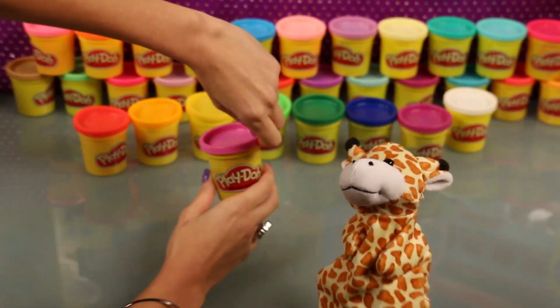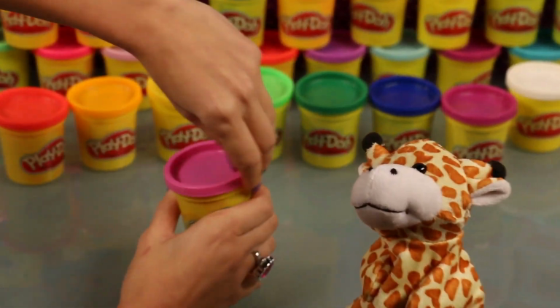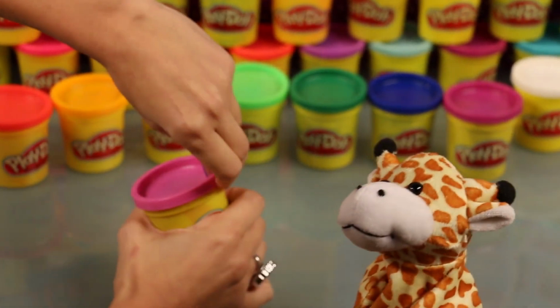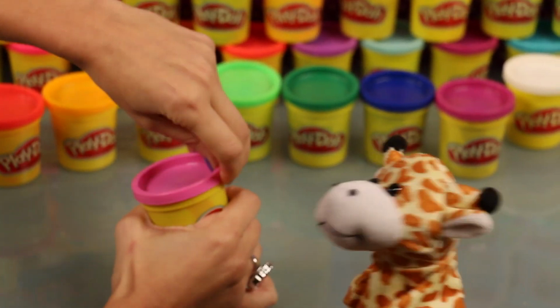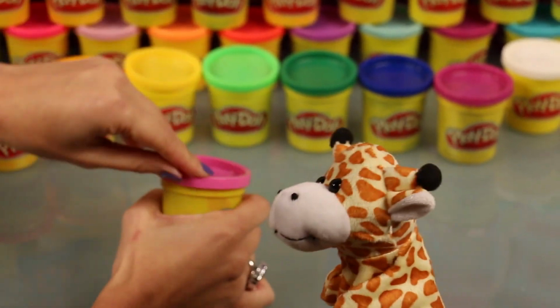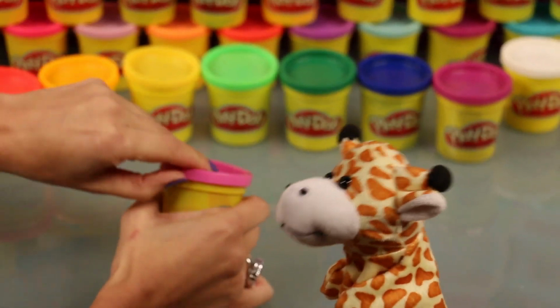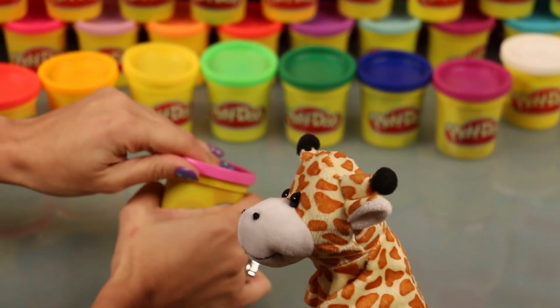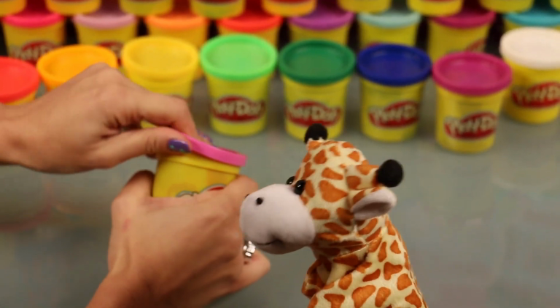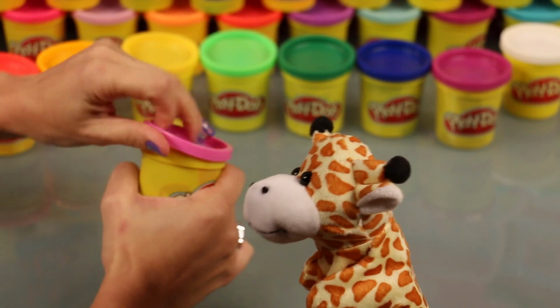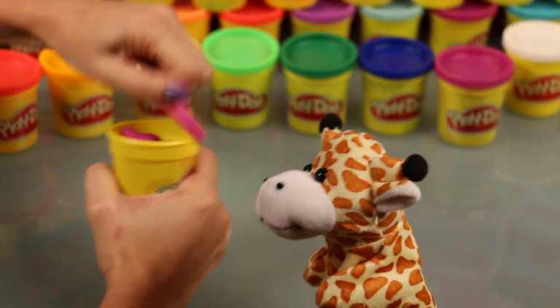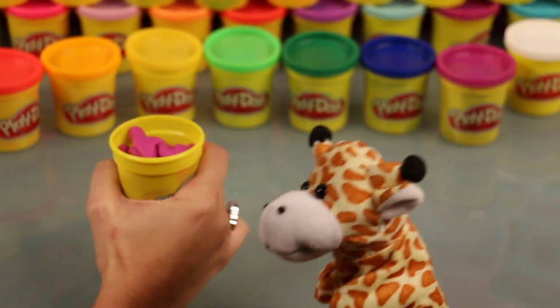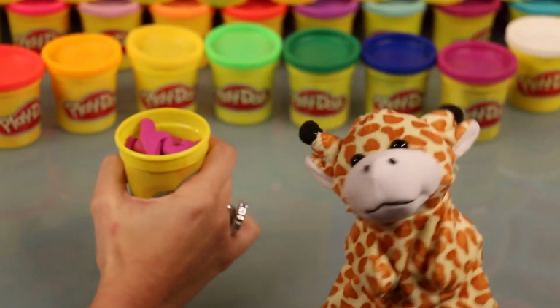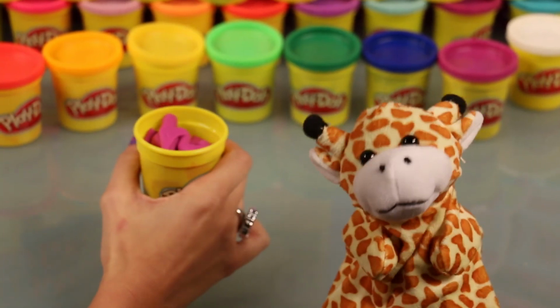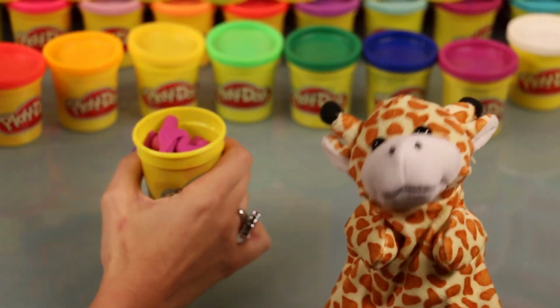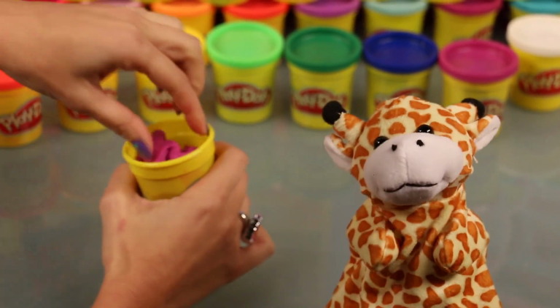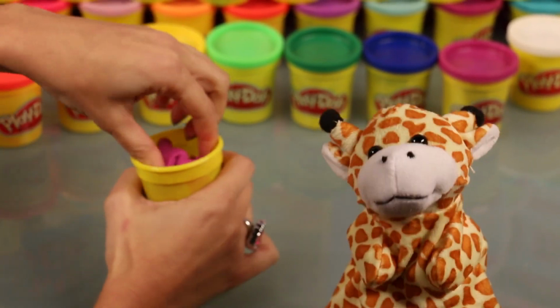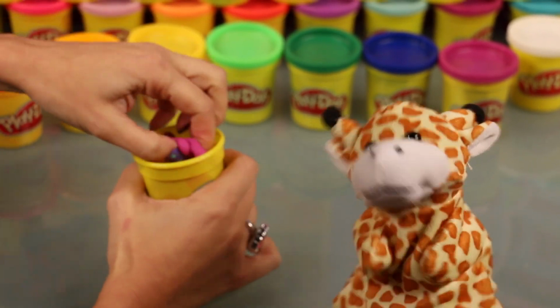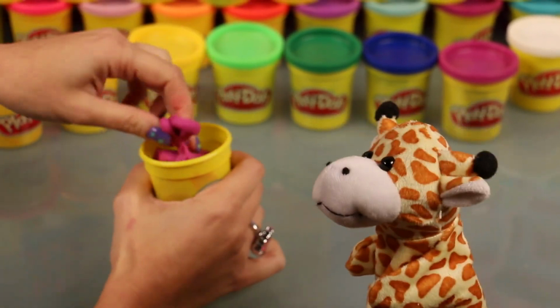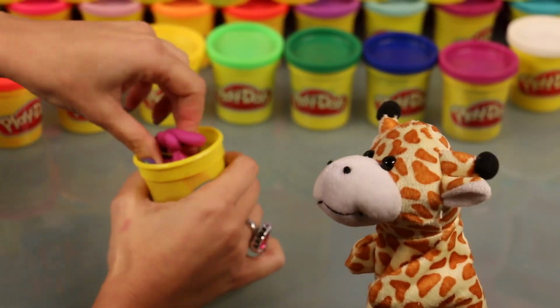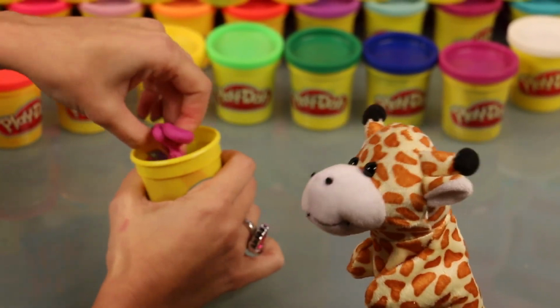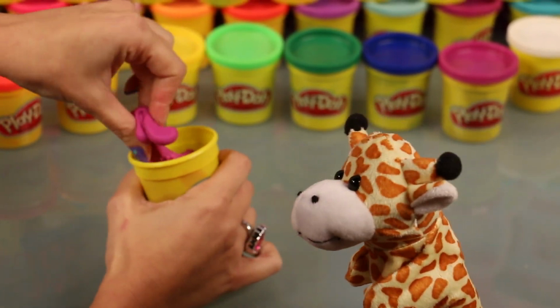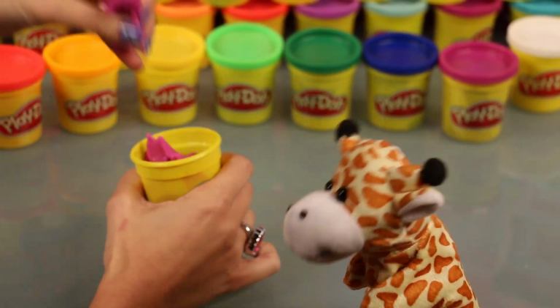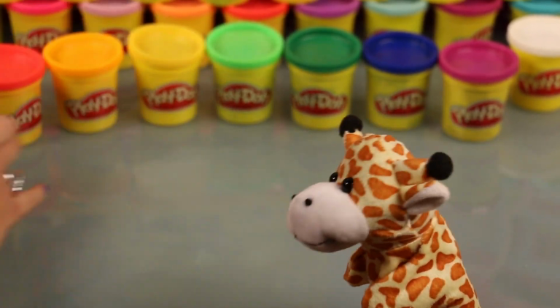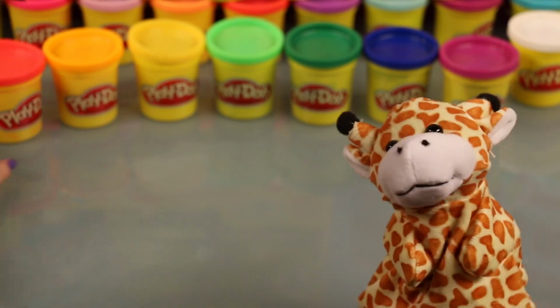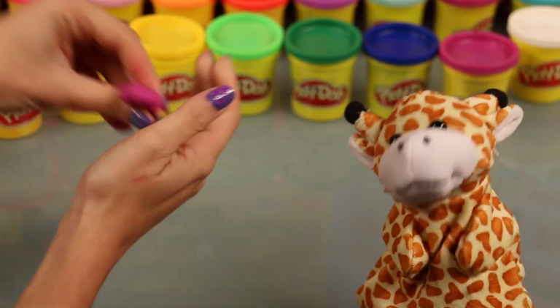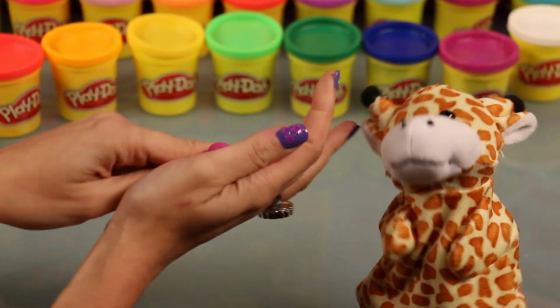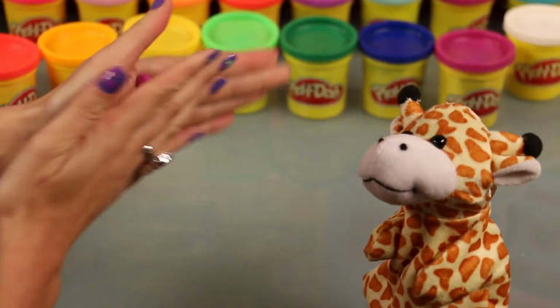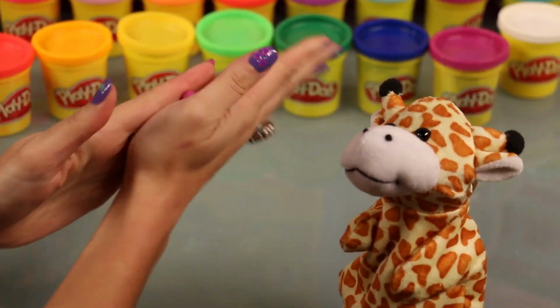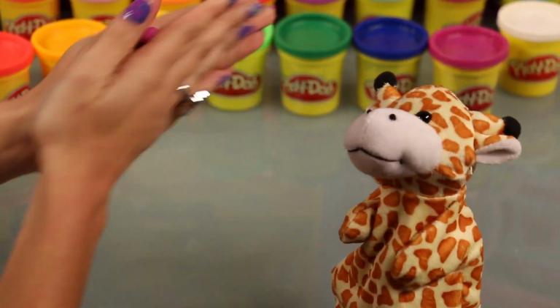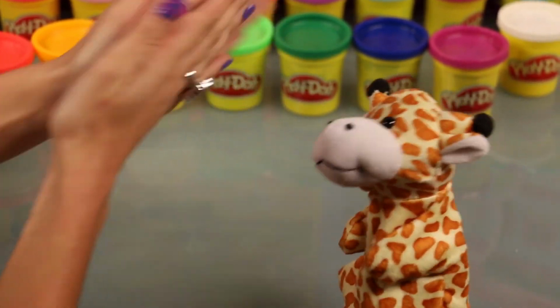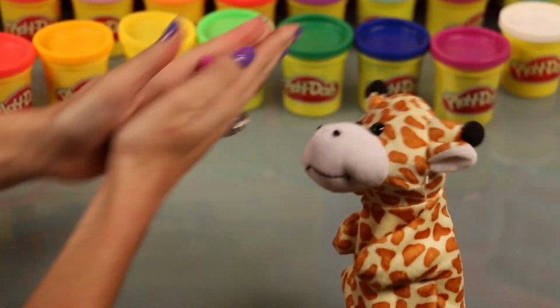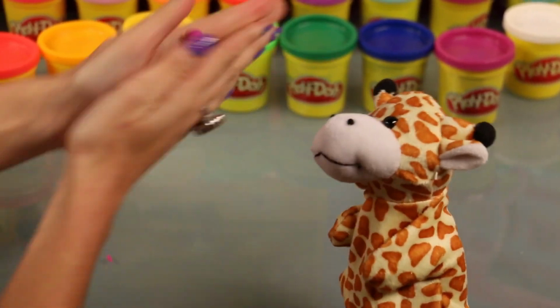So today we're going to be making some Play-Doh art. Now look at that lovely color of pink. Isn't that delightful? Oh, I'm so excited. What are we making? Gerald, do you know what we're going to make today?